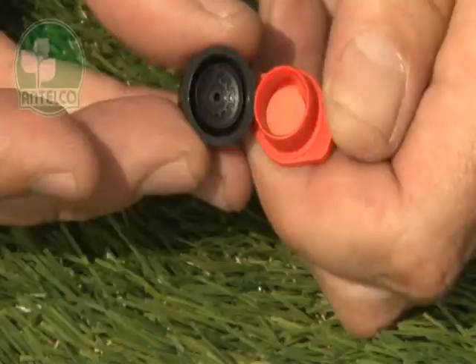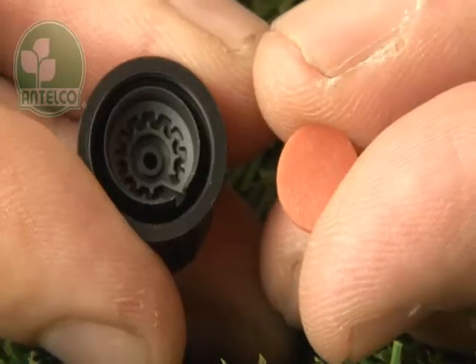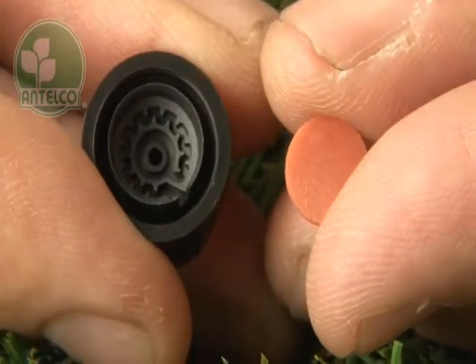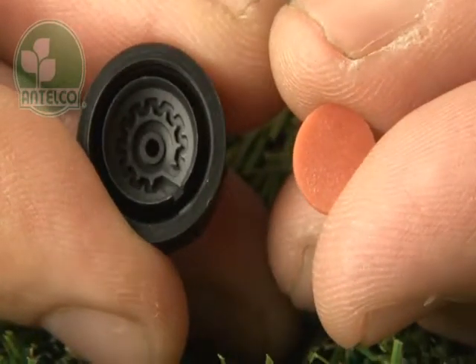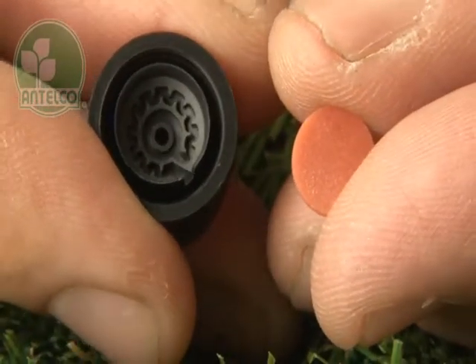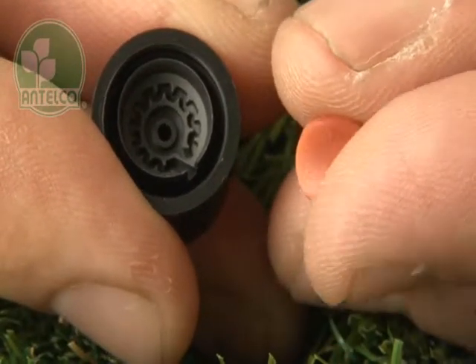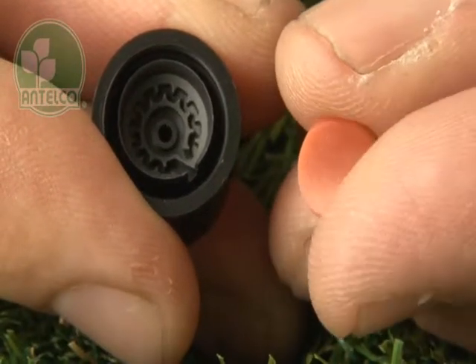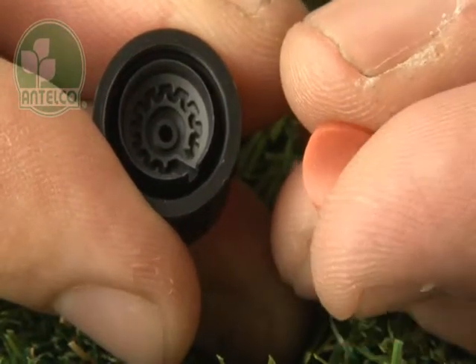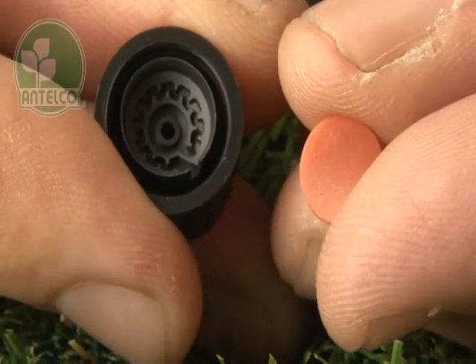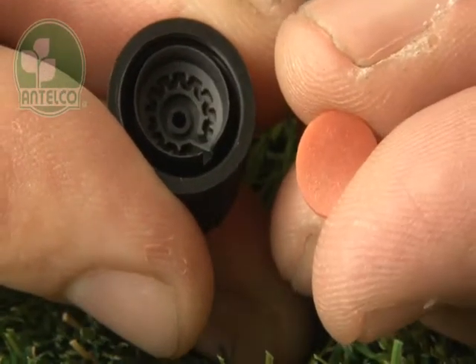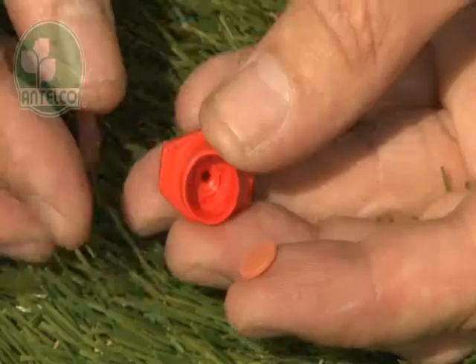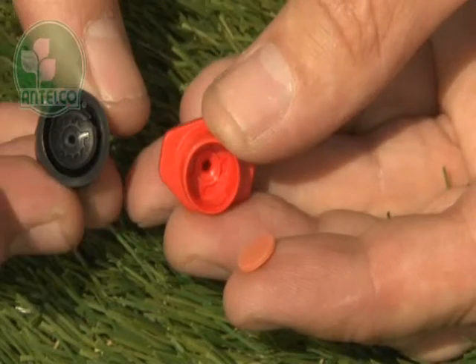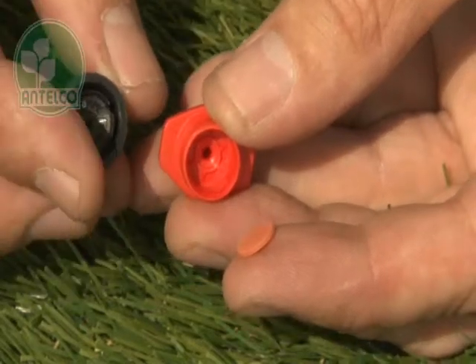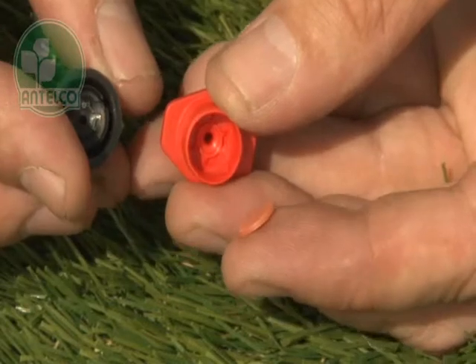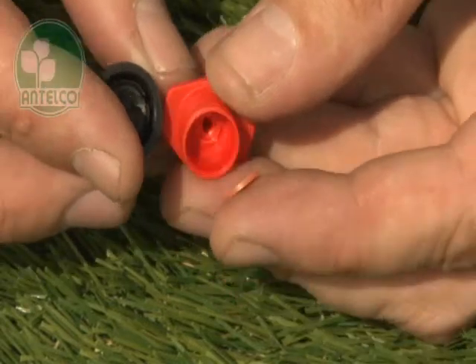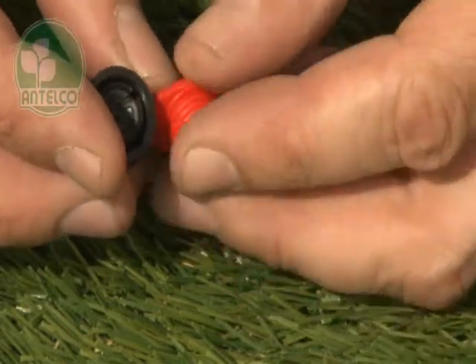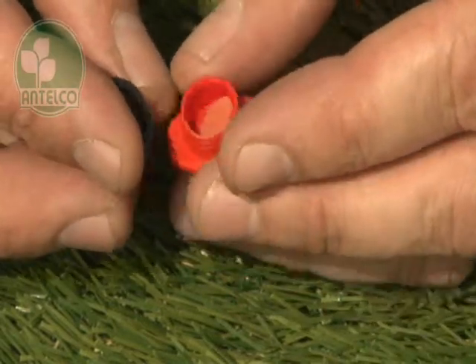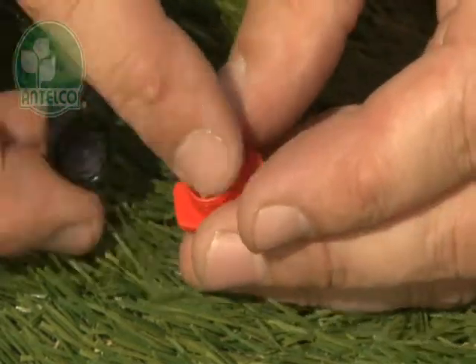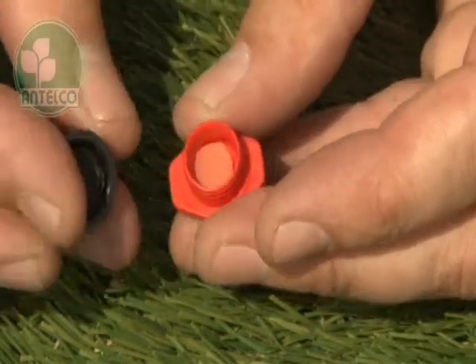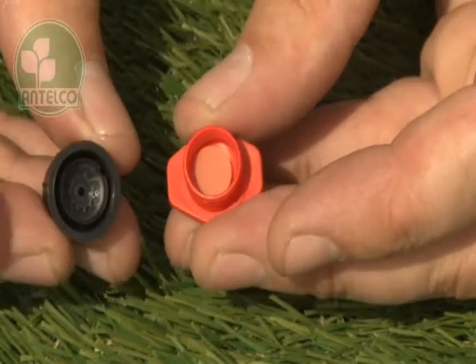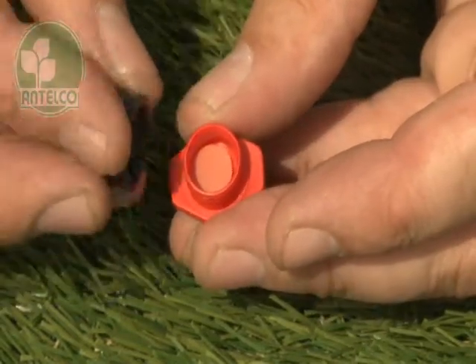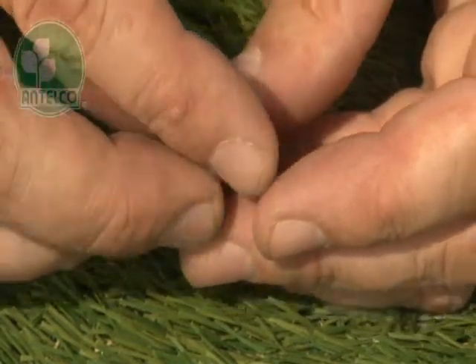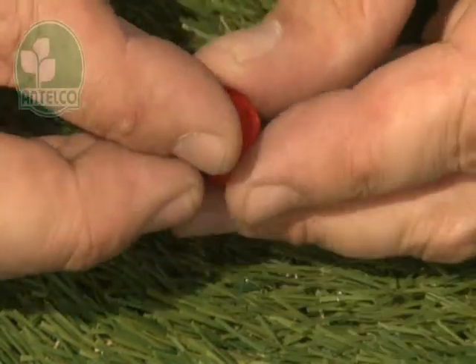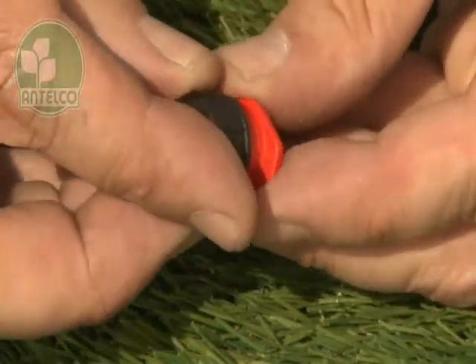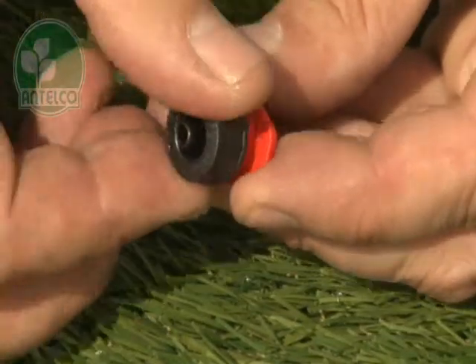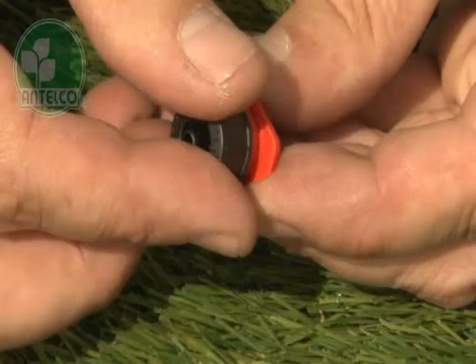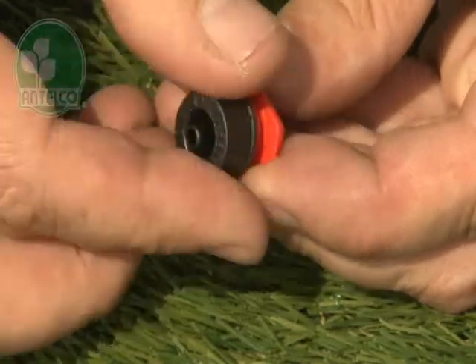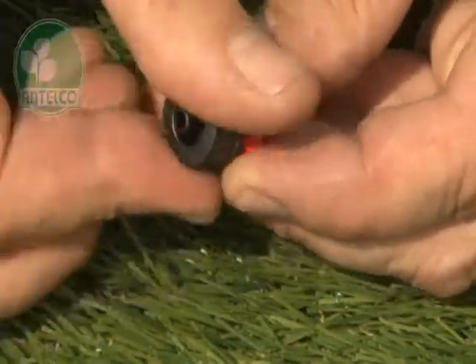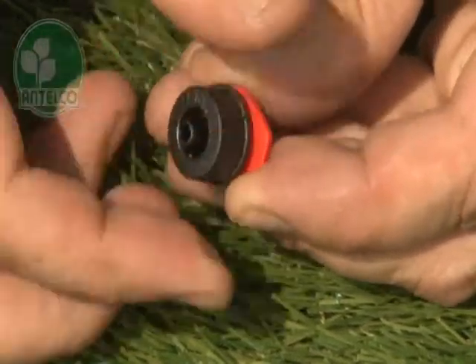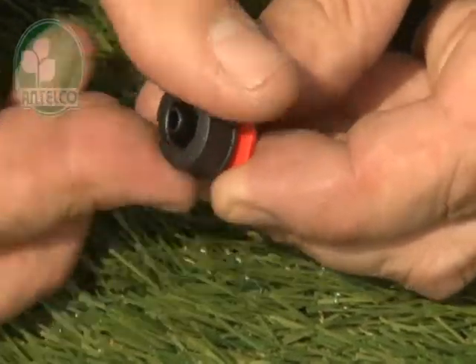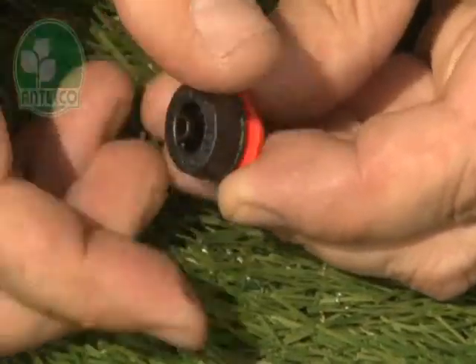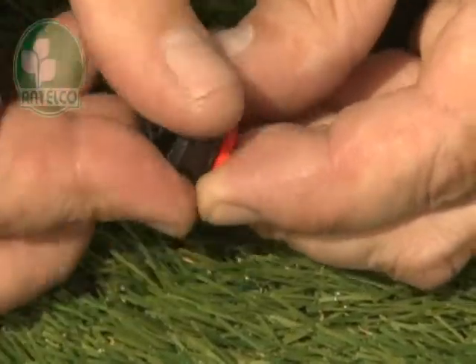CETAs have a turbulent labyrinth and a flexible silicon diaphragm to provide accurate pressure compensation. When reassembling, make sure the diaphragm is in place and ensure the cap is screwed on tightly to maintain pre-set flow rates.